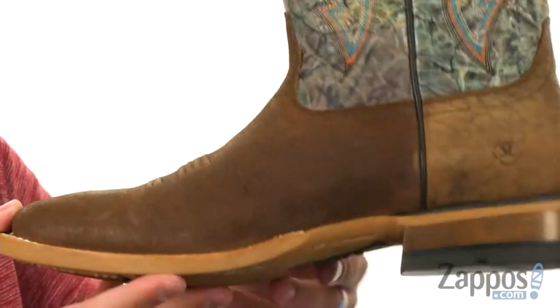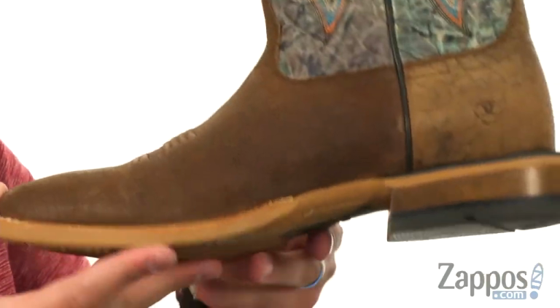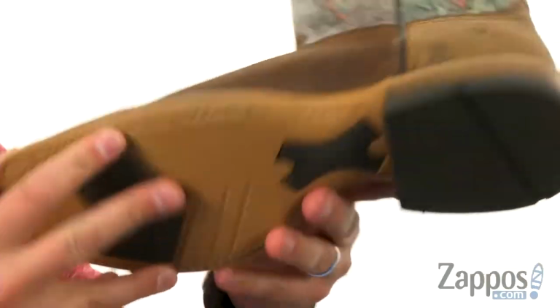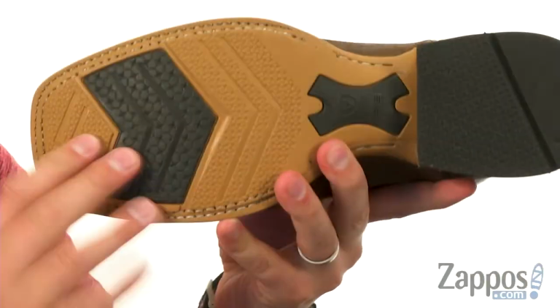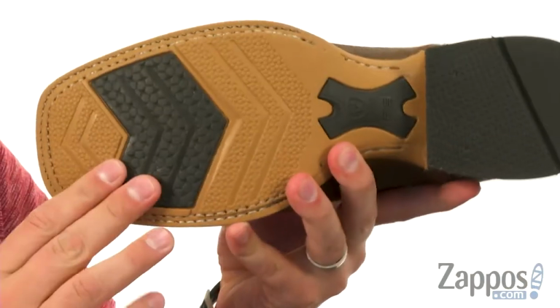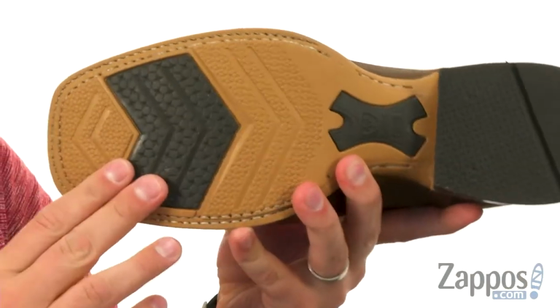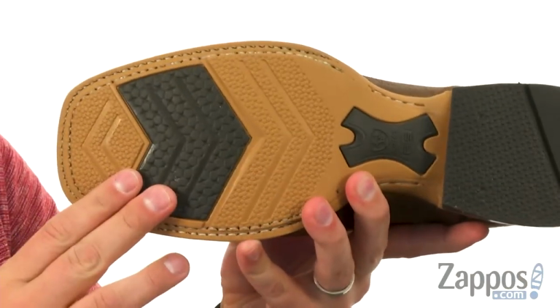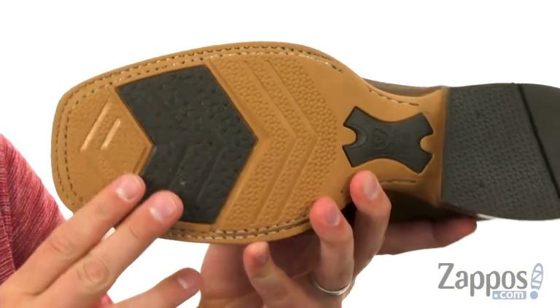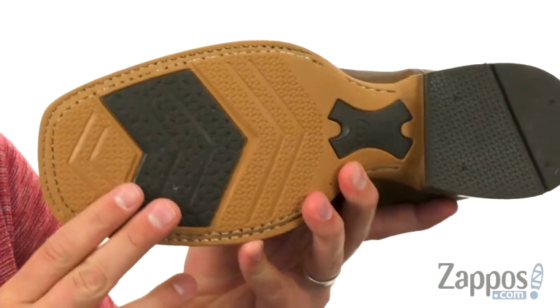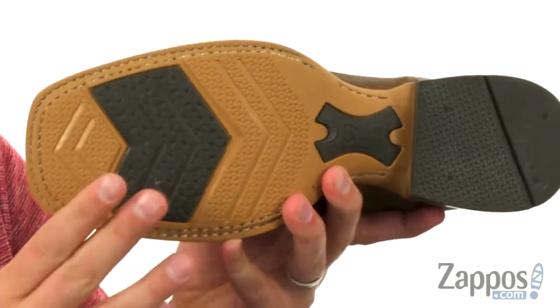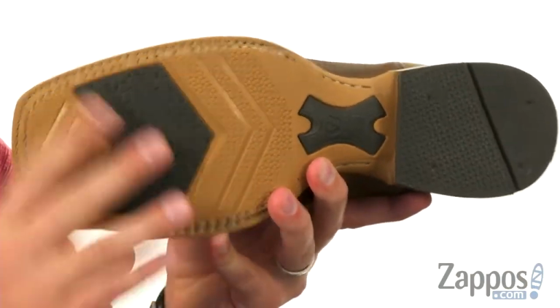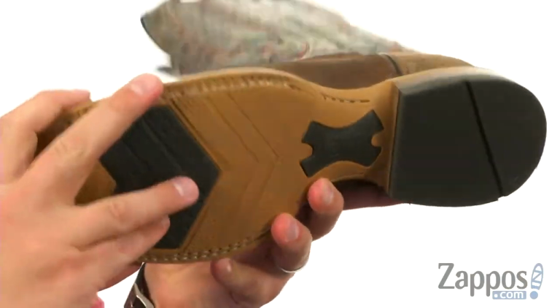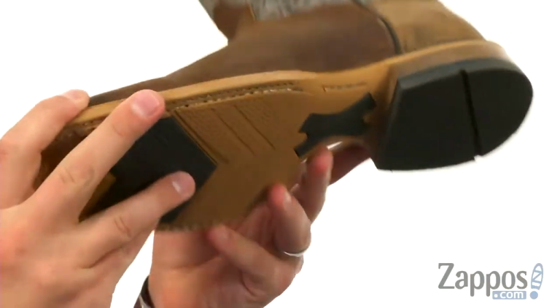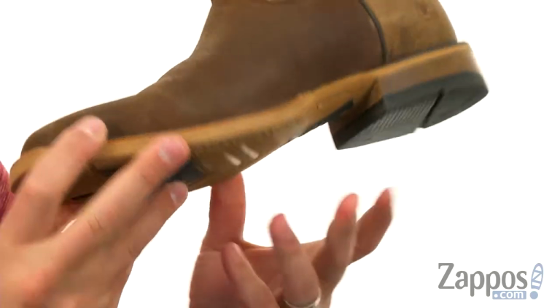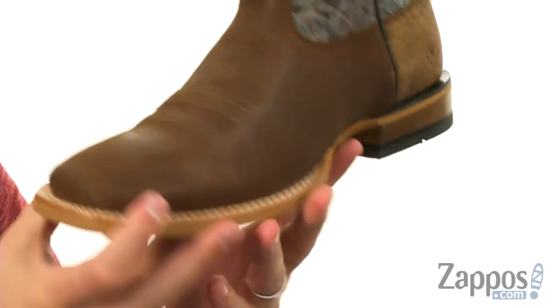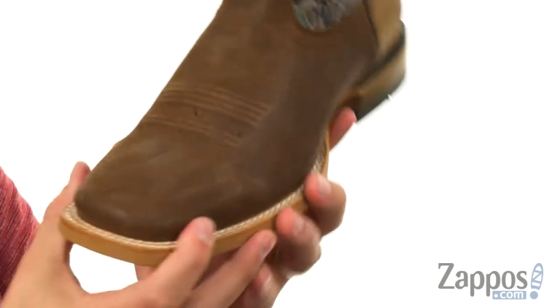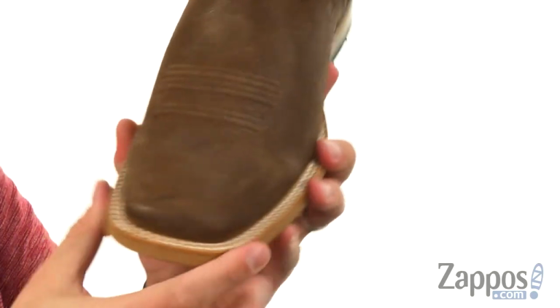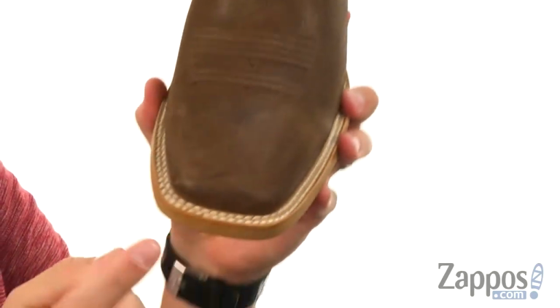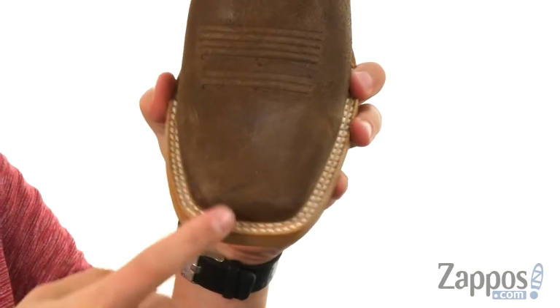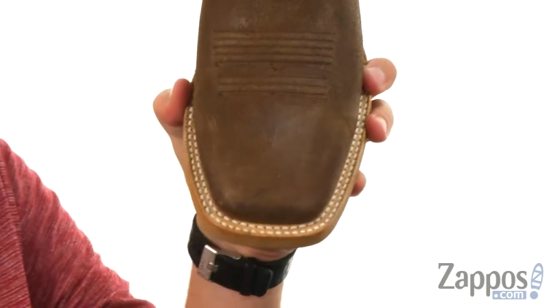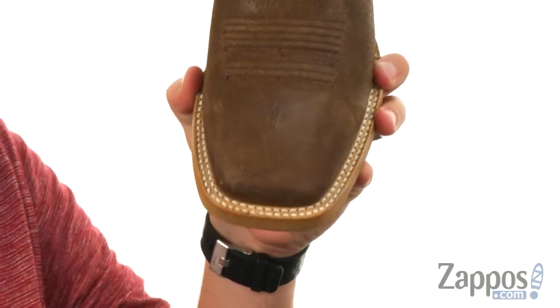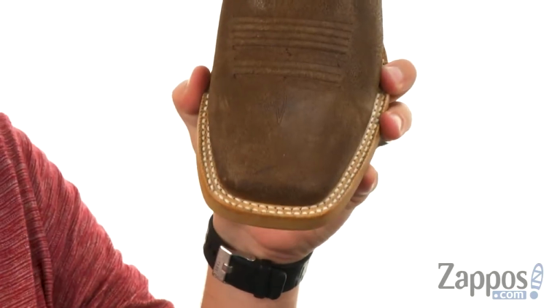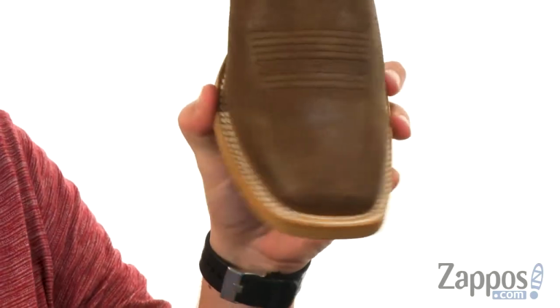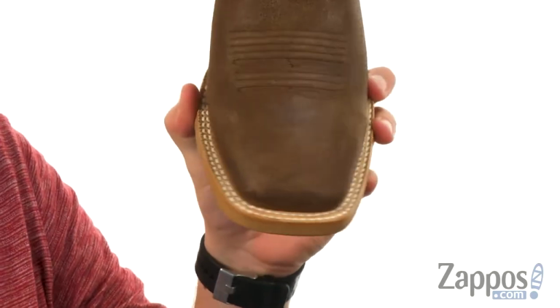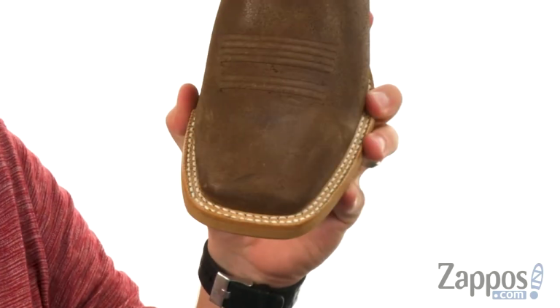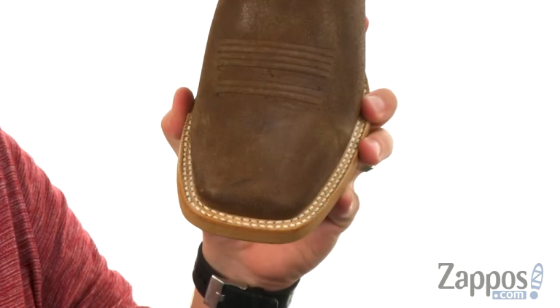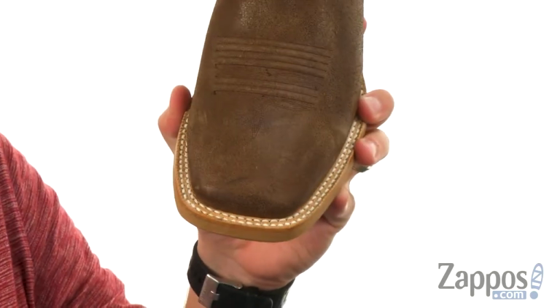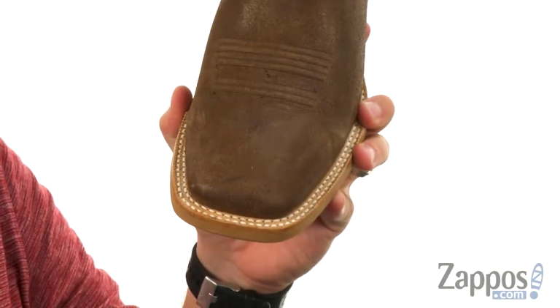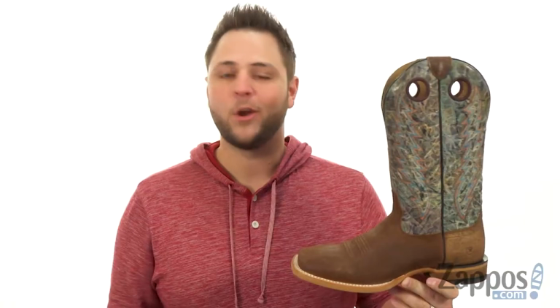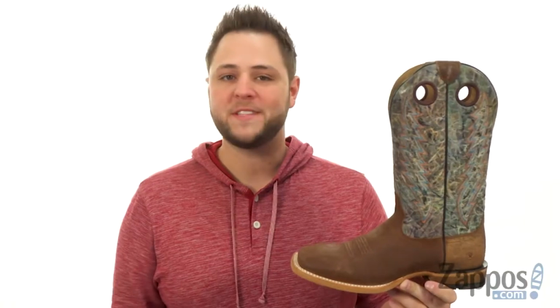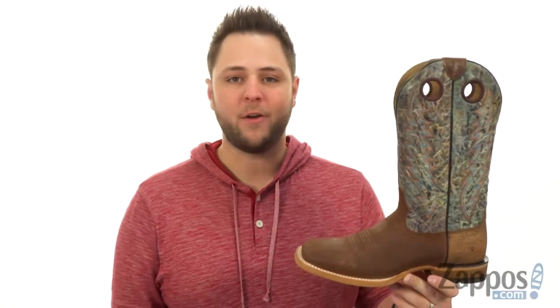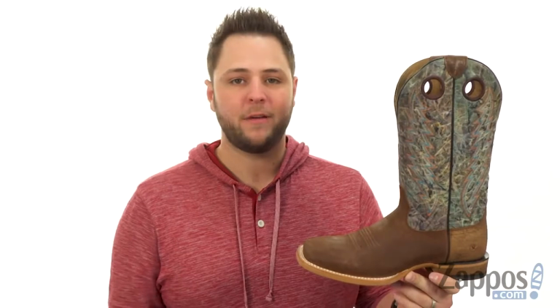Down at the bottom we have that DuraTread rubber outsole for shock absorption to help keep you steady, and of course a nice wide square toe up front.